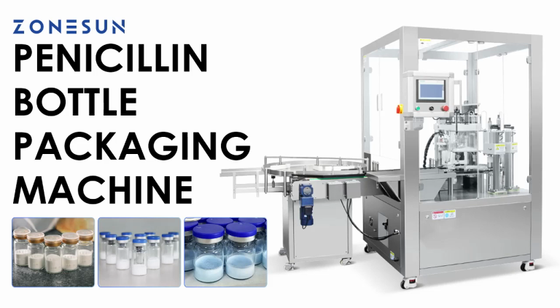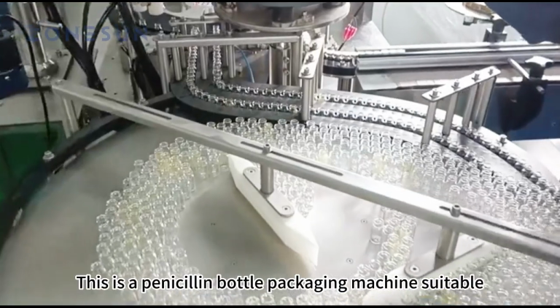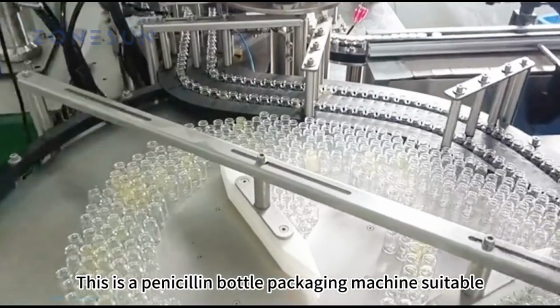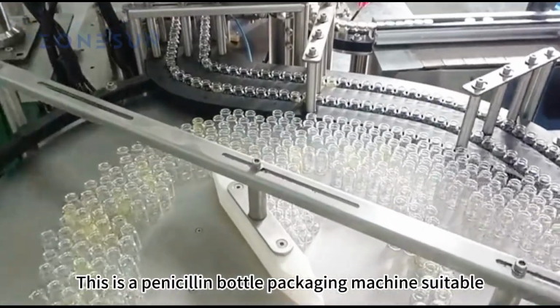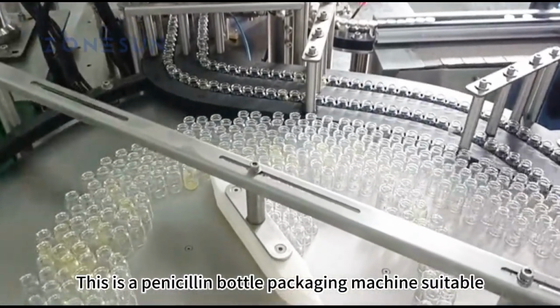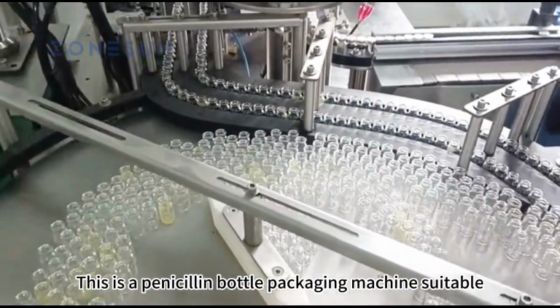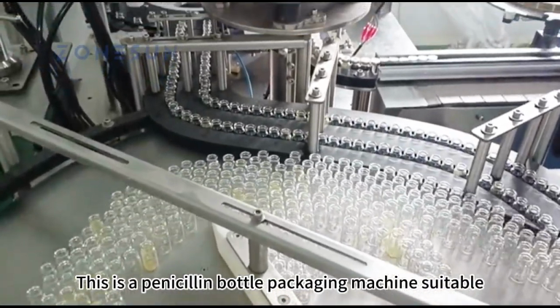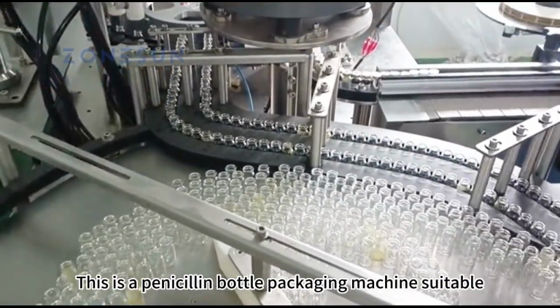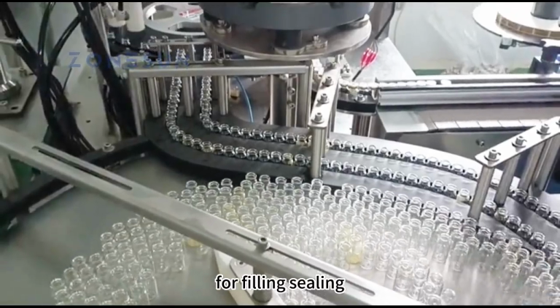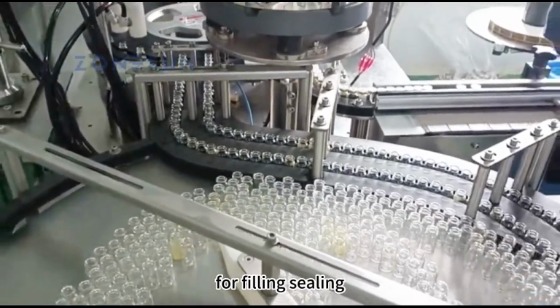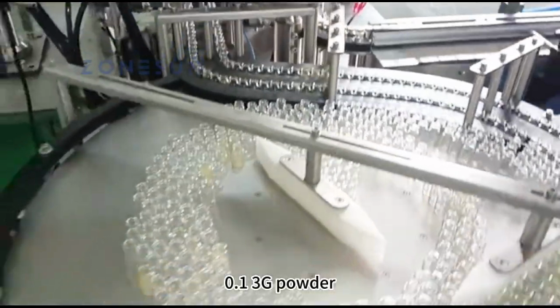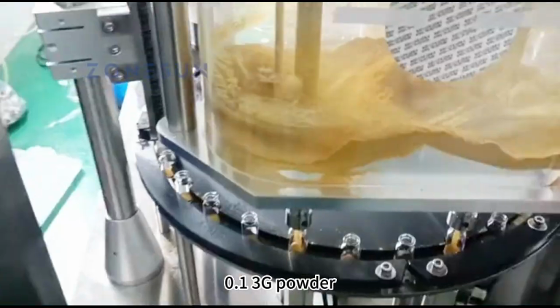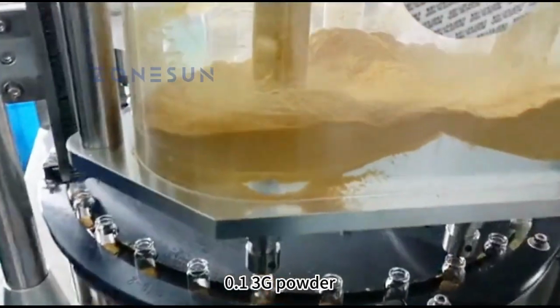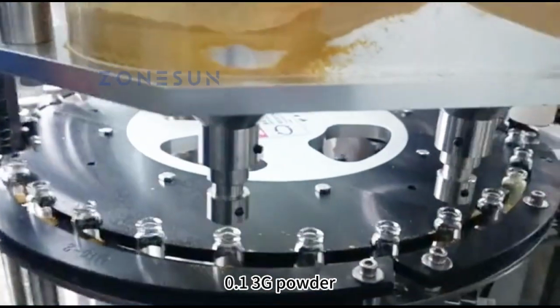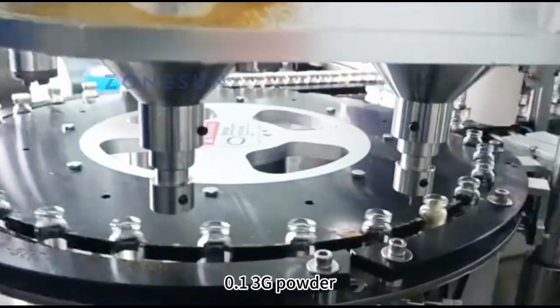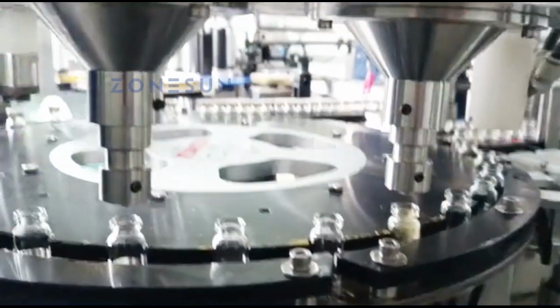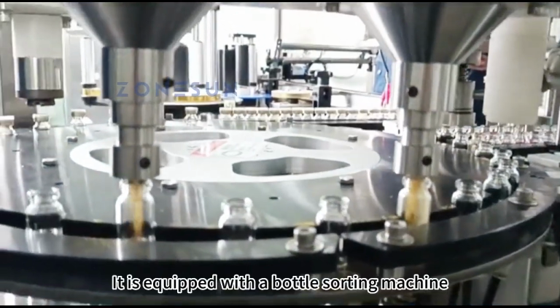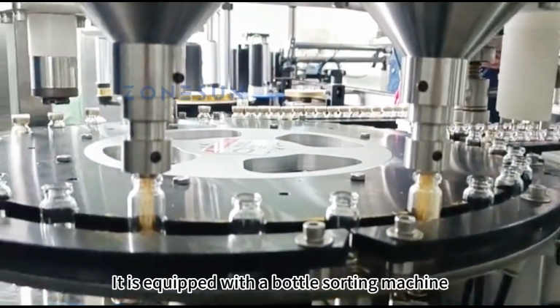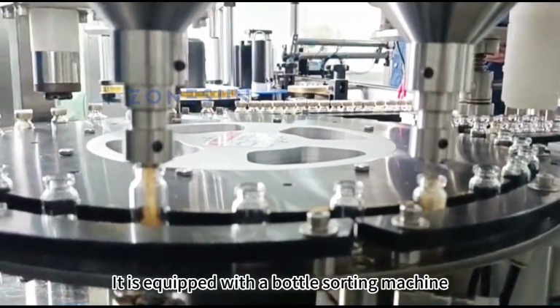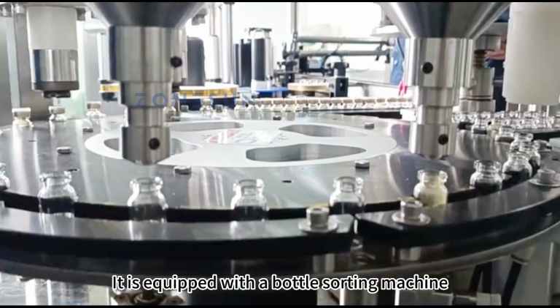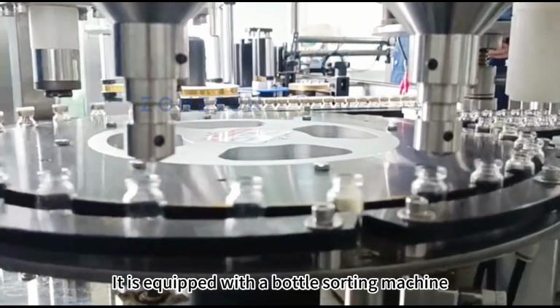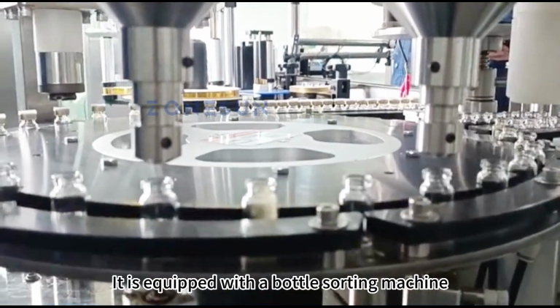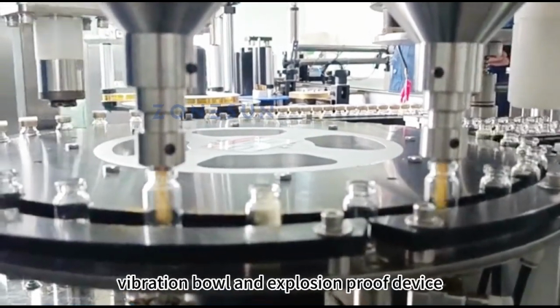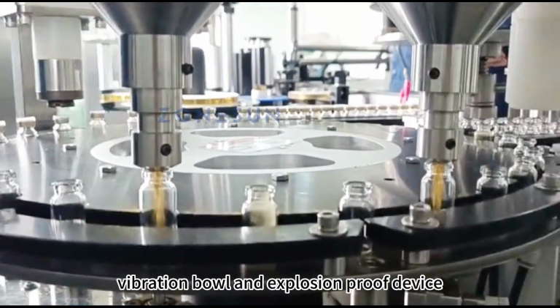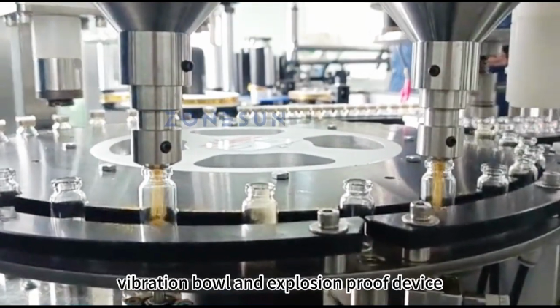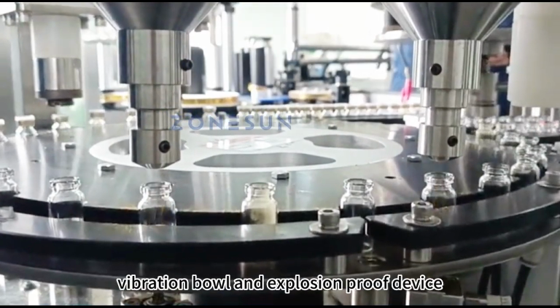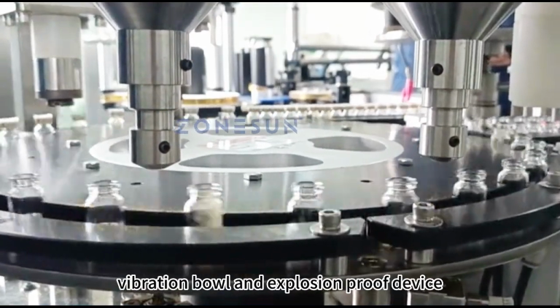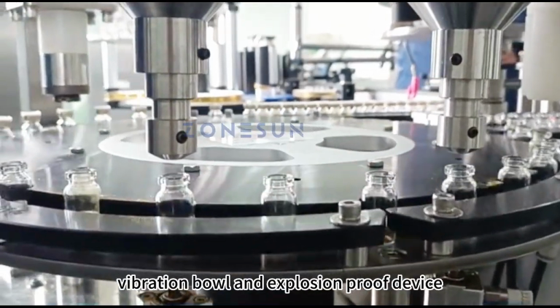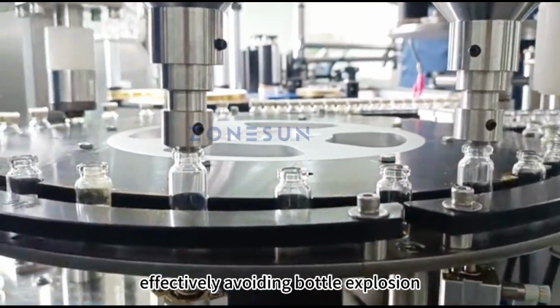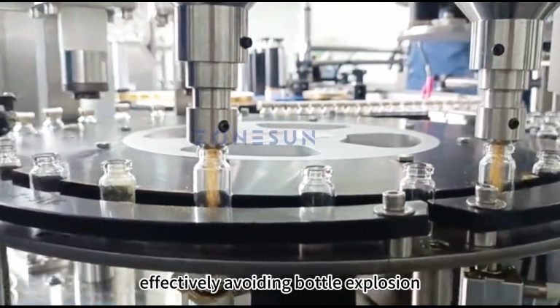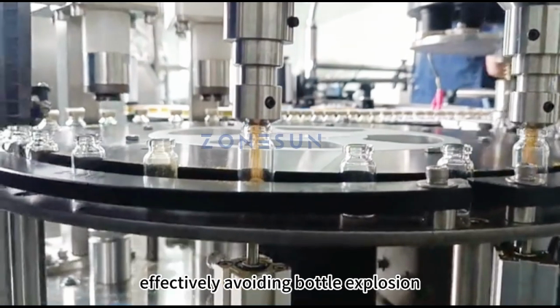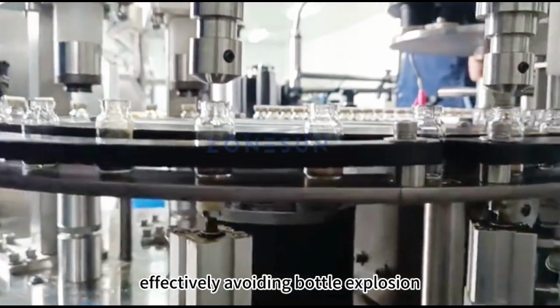This is a penicillin bottle packaging machine suitable for filling 0.1–3G powder. It is equipped with a bottle sorting machine, vibration bowl, and explosion-proof device, effectively avoiding bottle explosion.